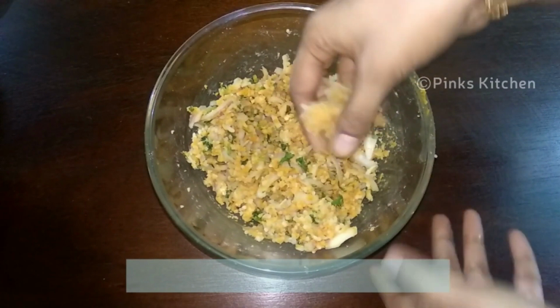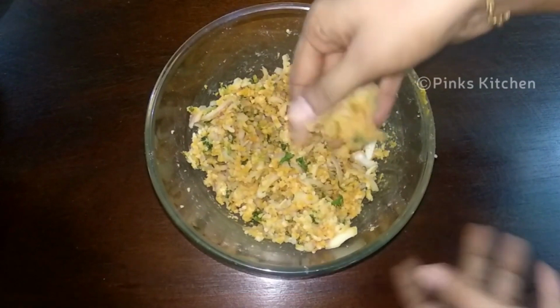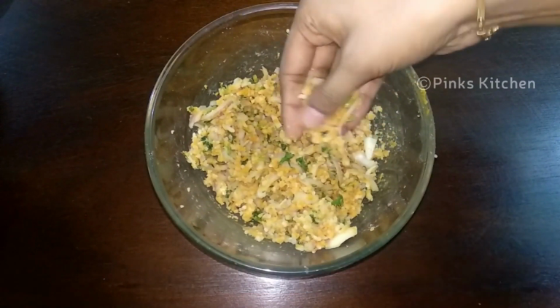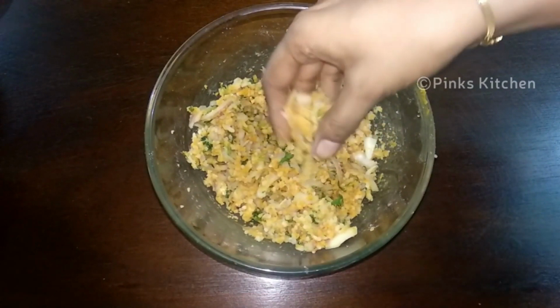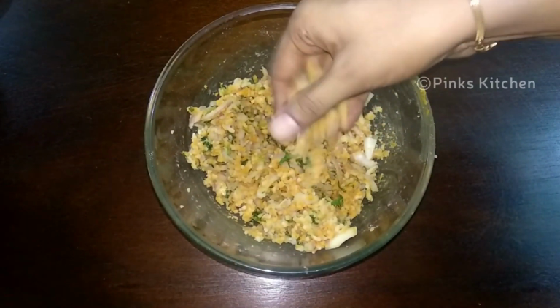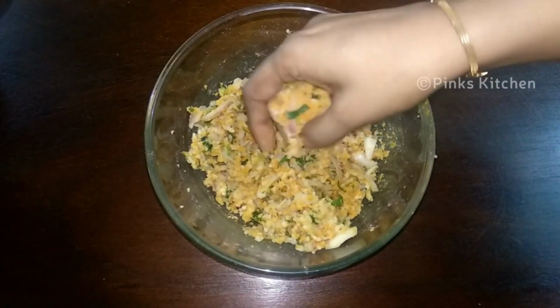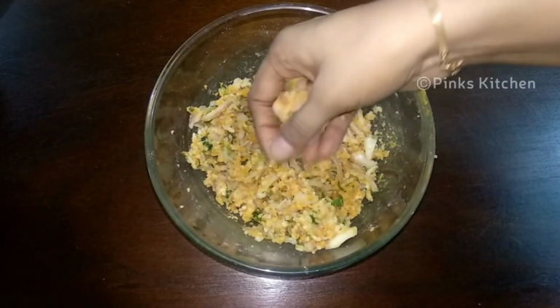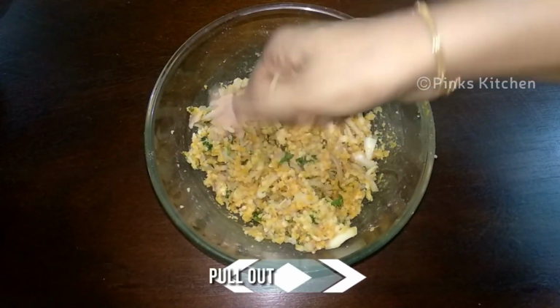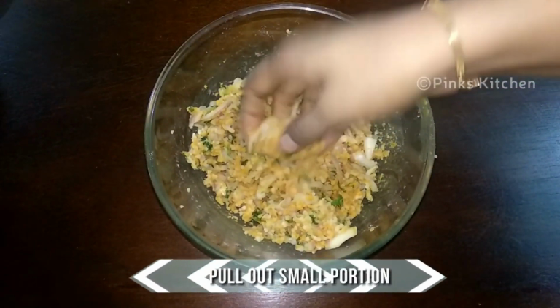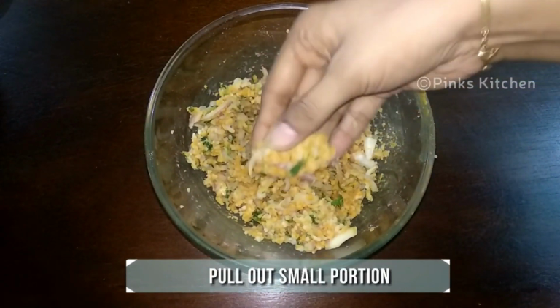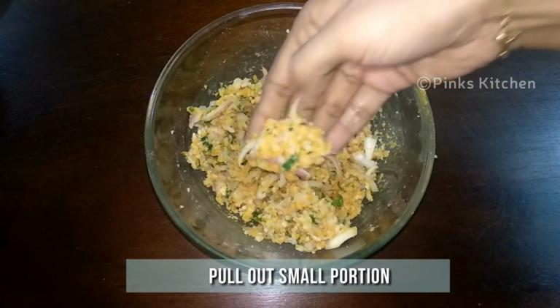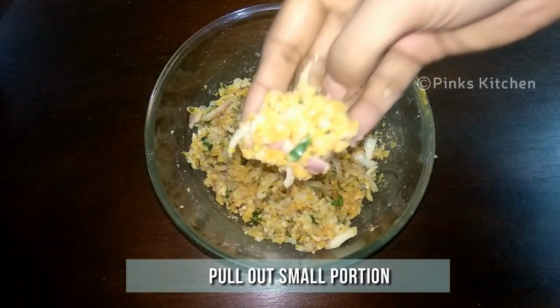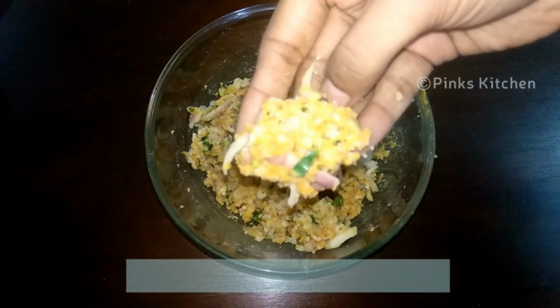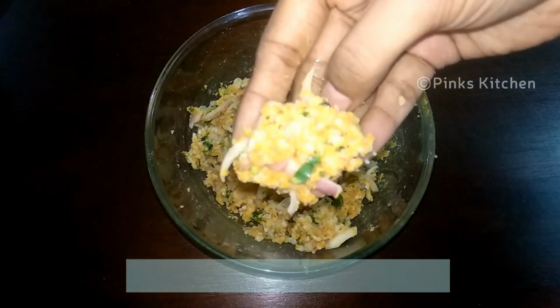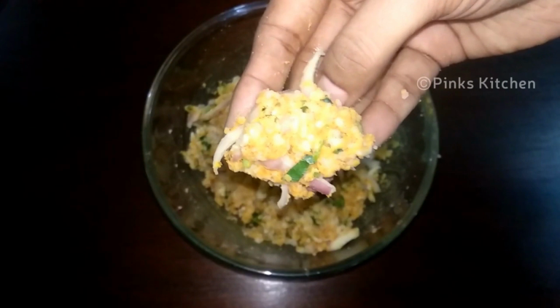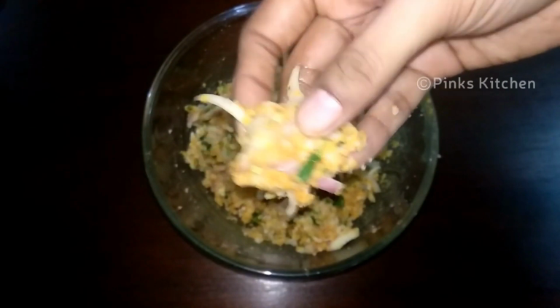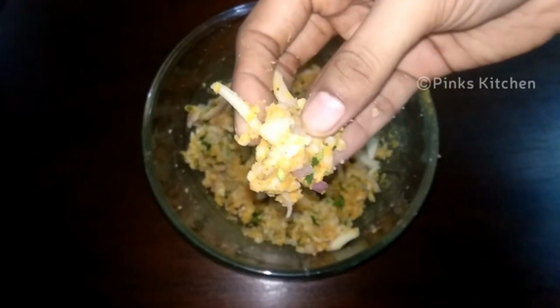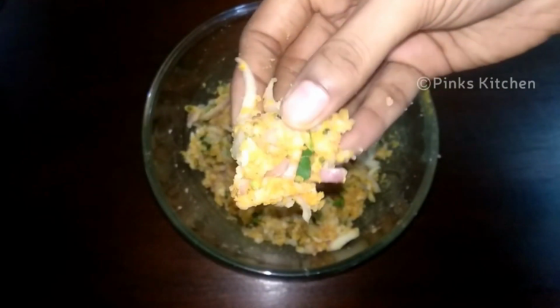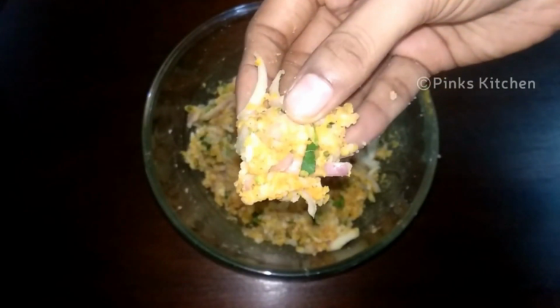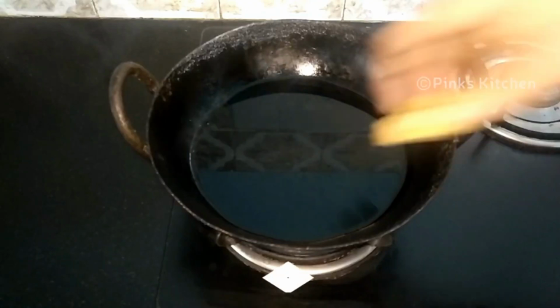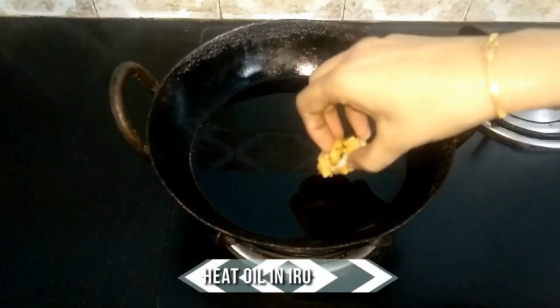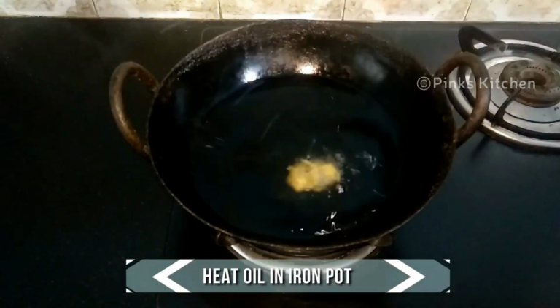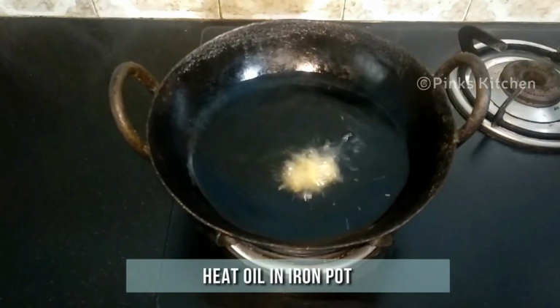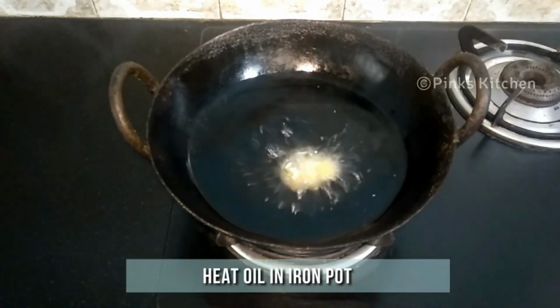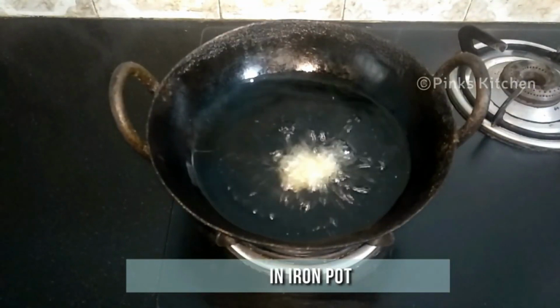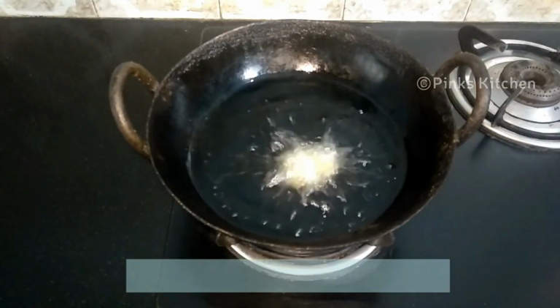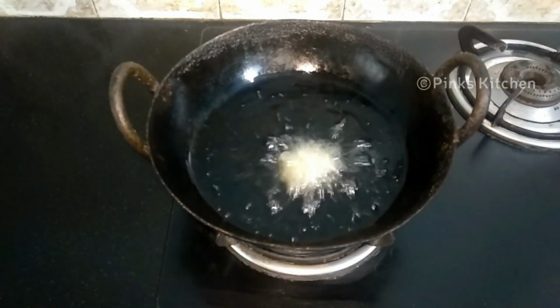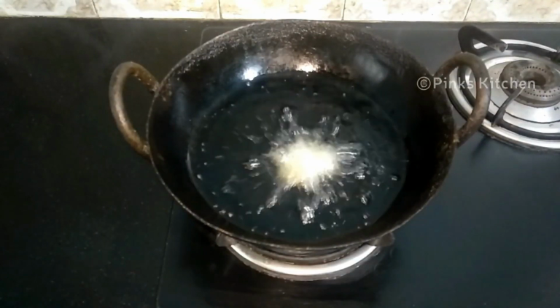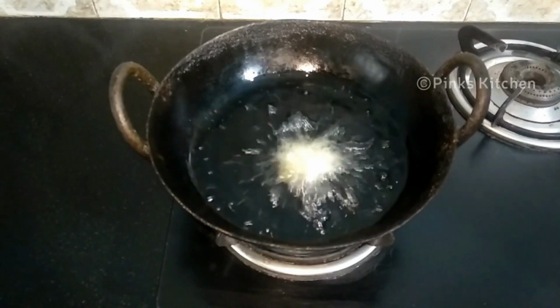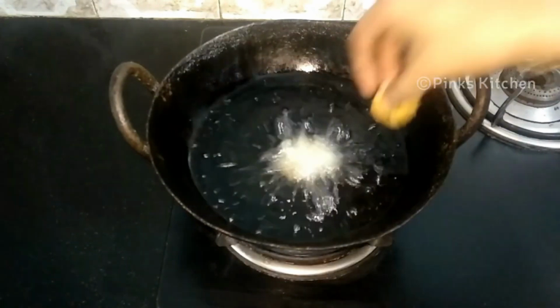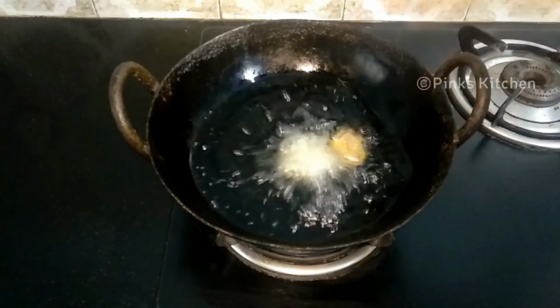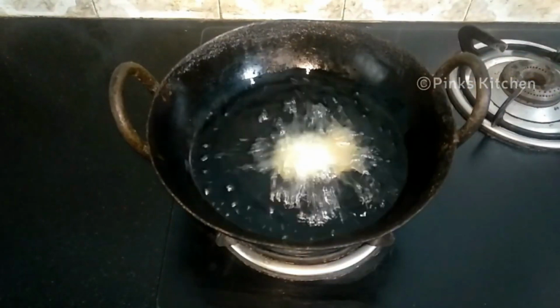Now the ingredients have come together very well. Pull out a small portion and keep it ready. Heat some oil in an iron pot. When the oil is nice and hot, fry the pakodas in medium flame.